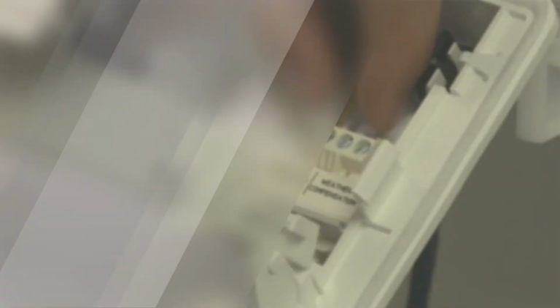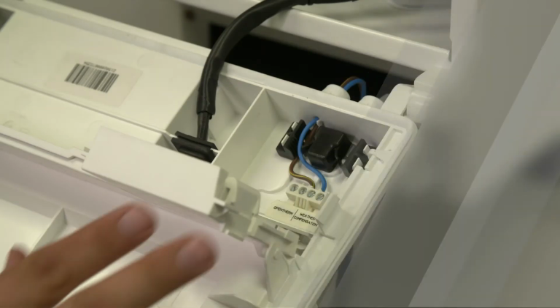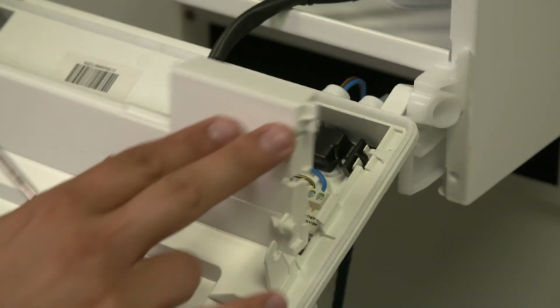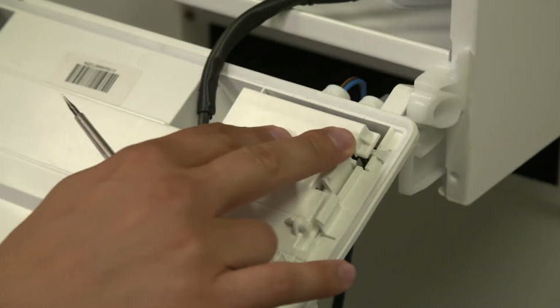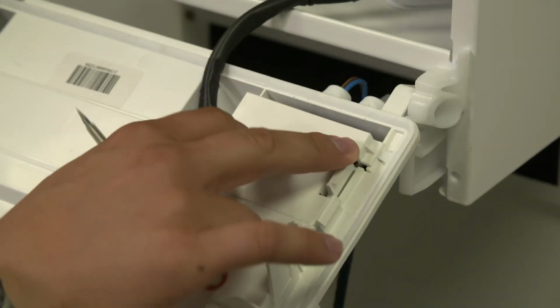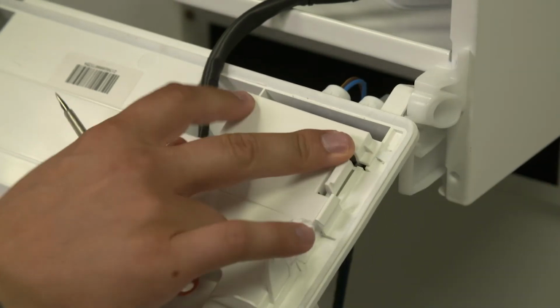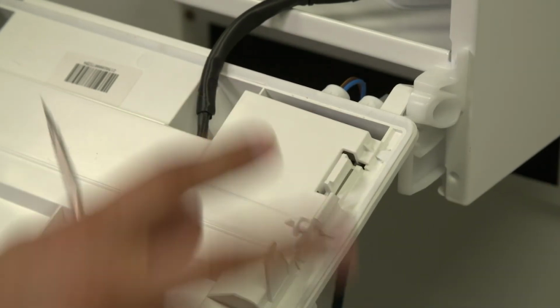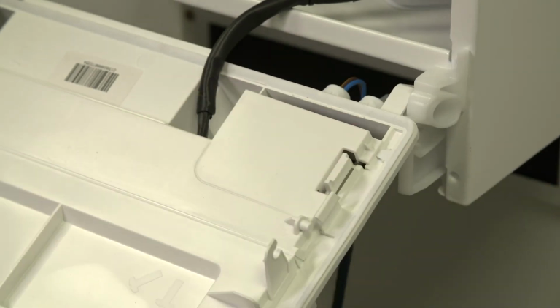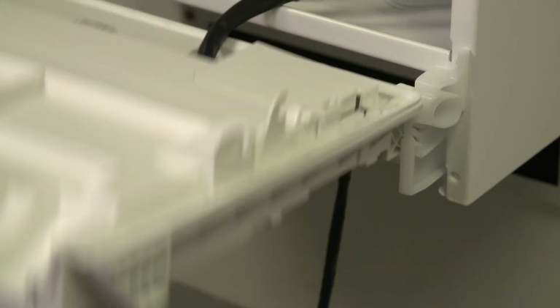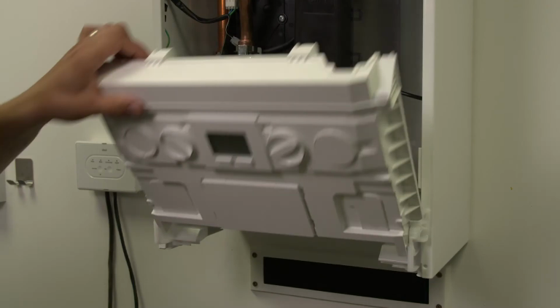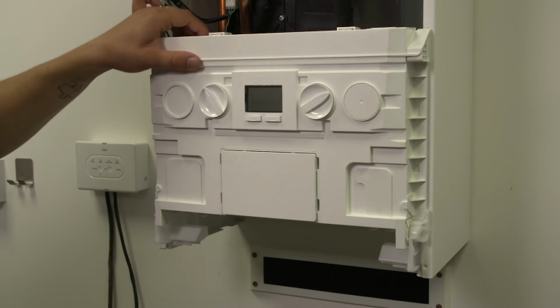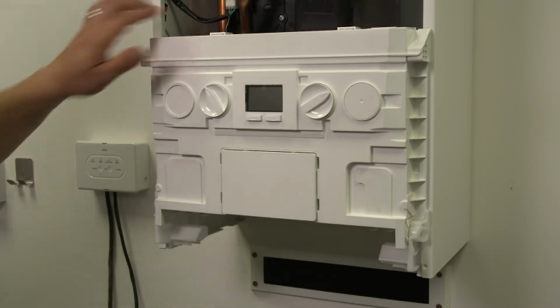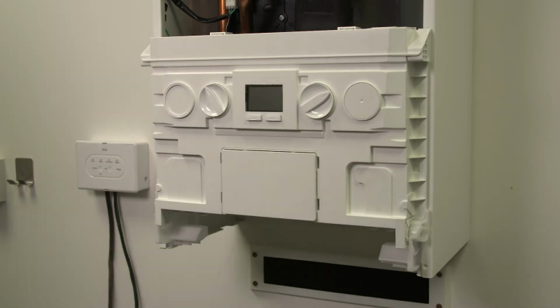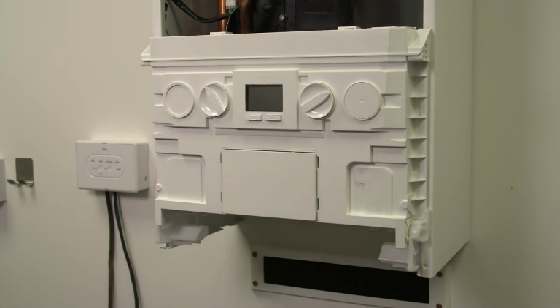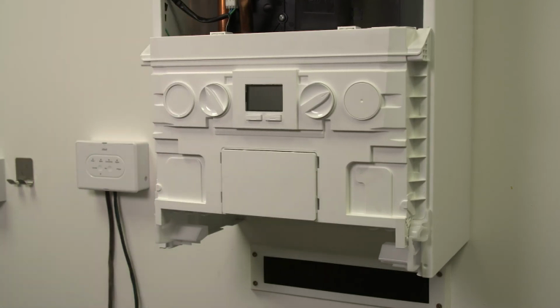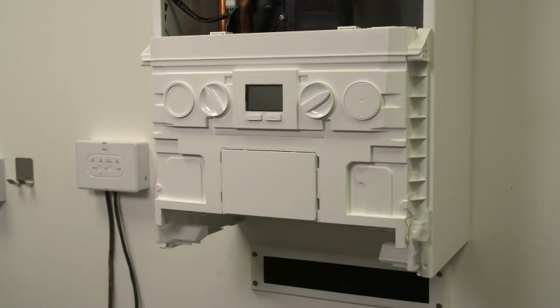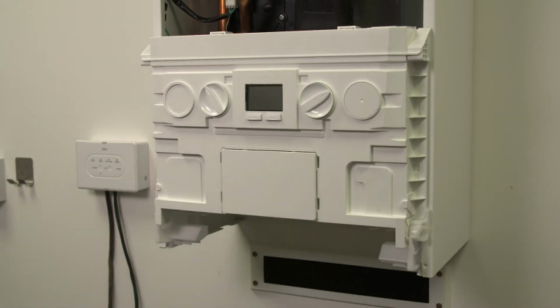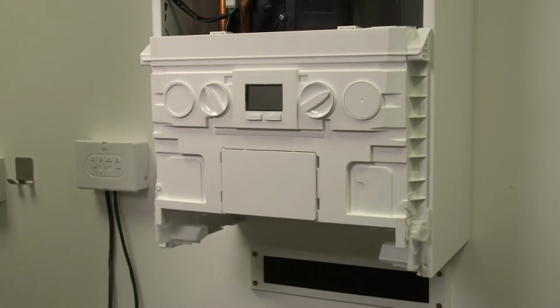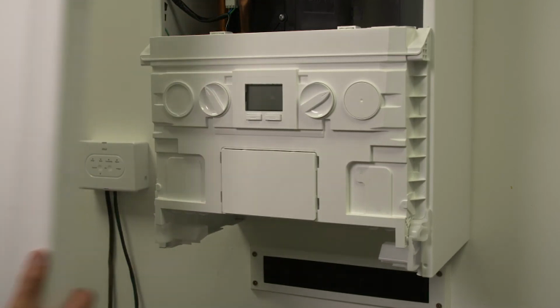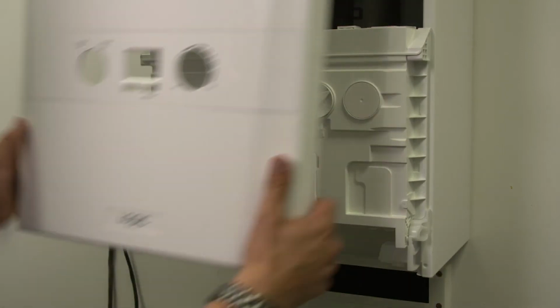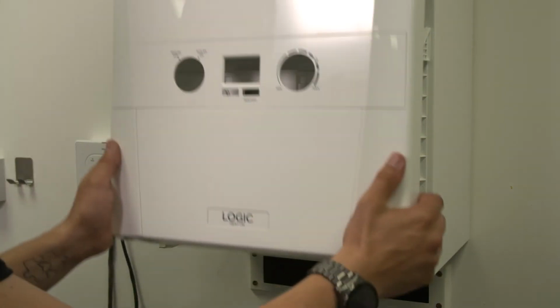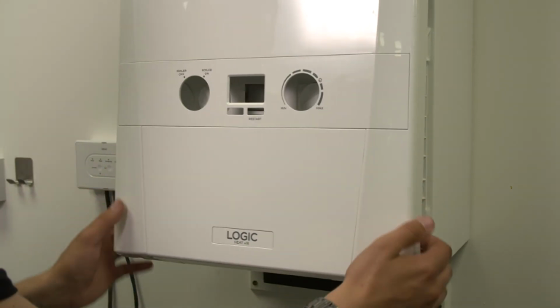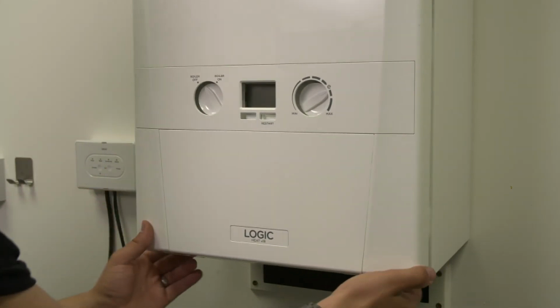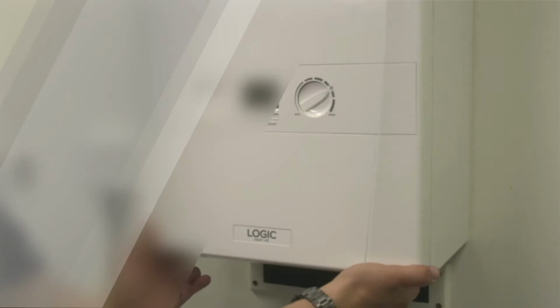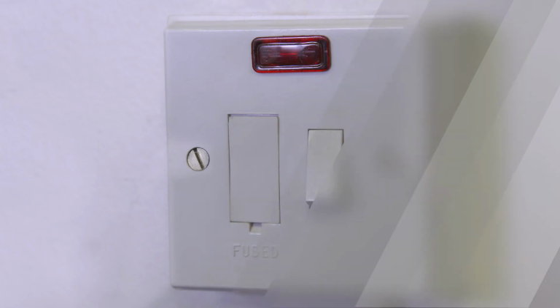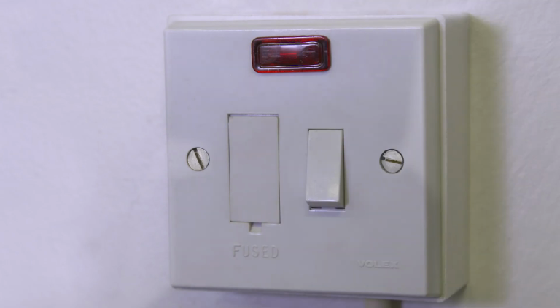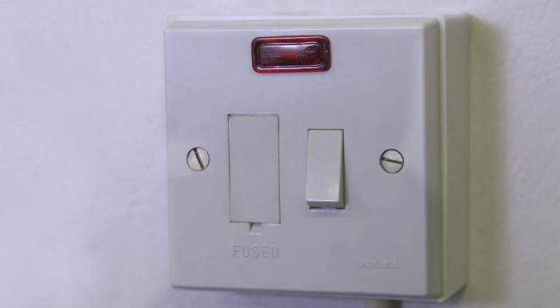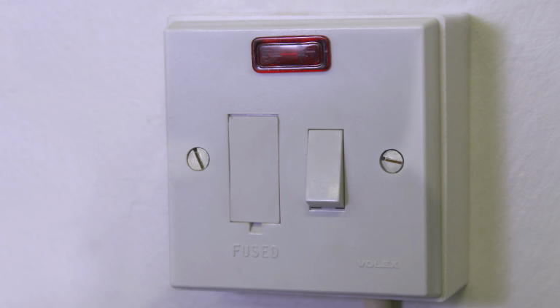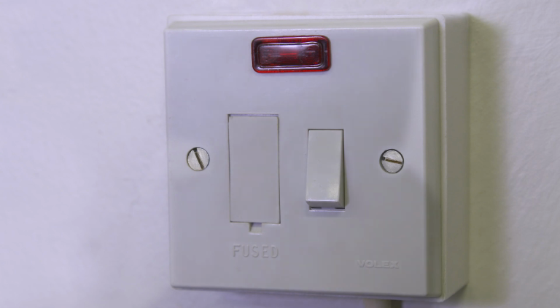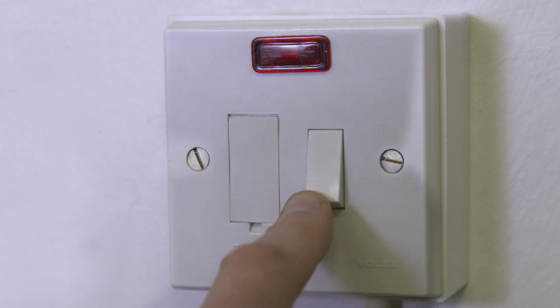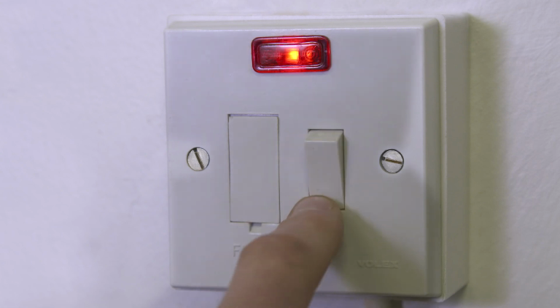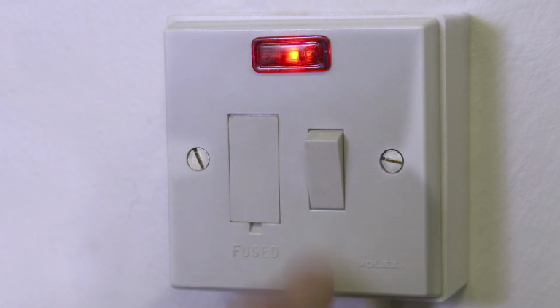Close the controls cover. Lift the control box into position and refit the front panel. Turn on the power to the boiler and smart interface.